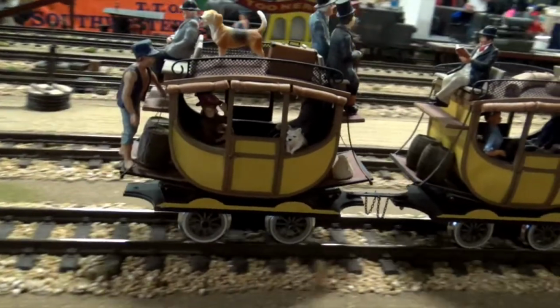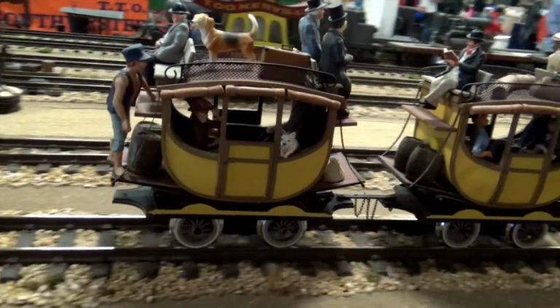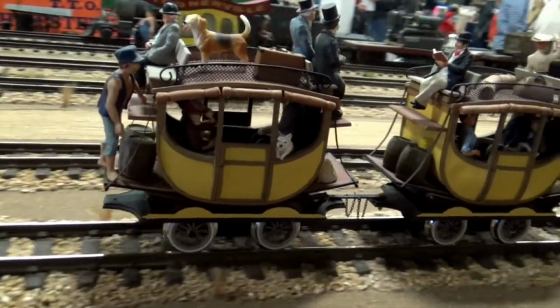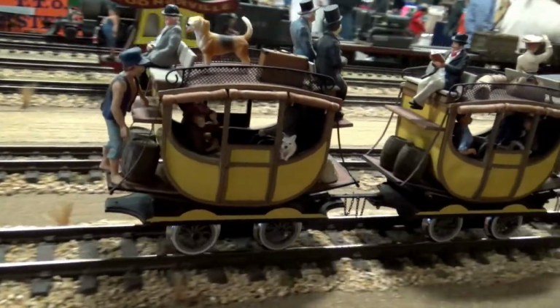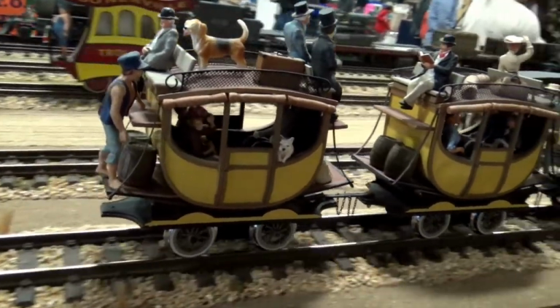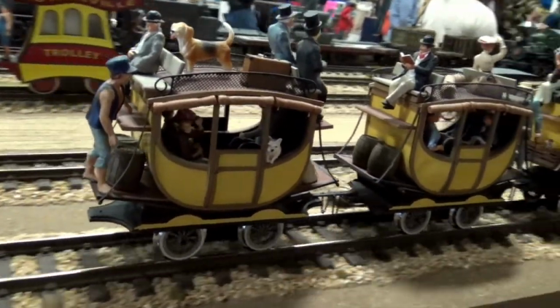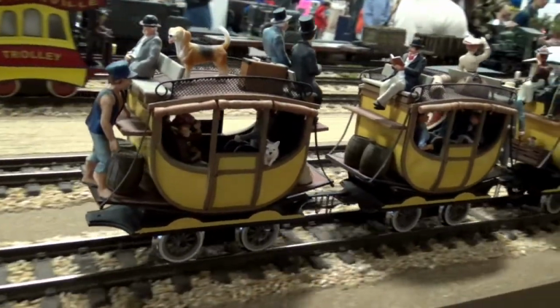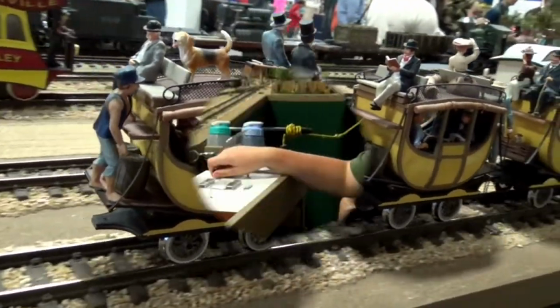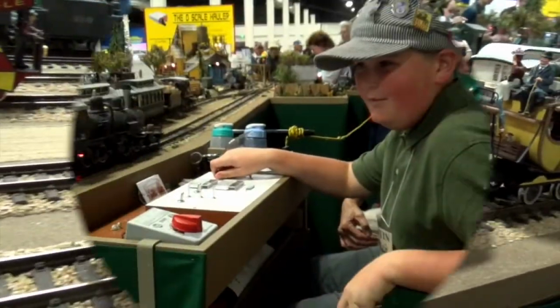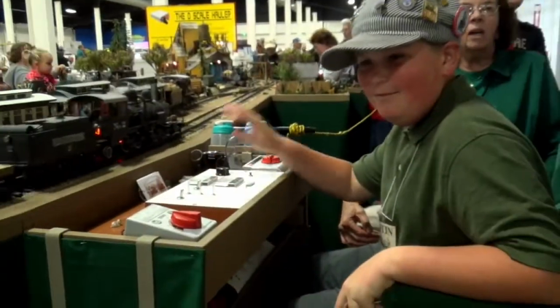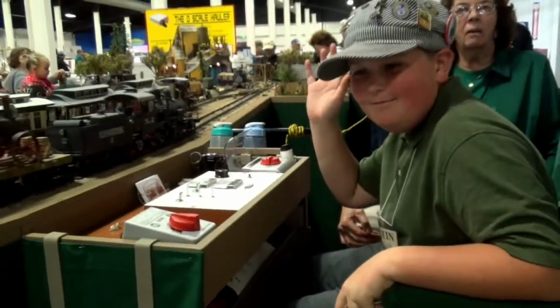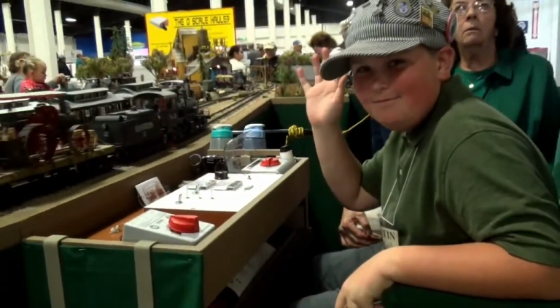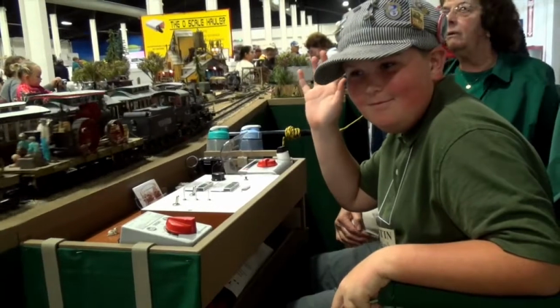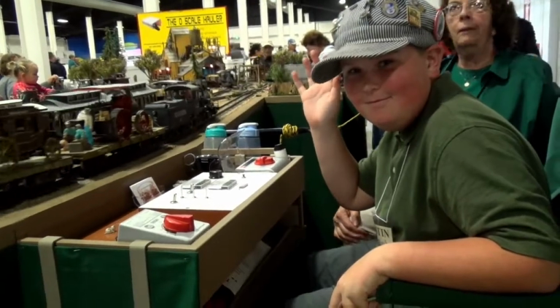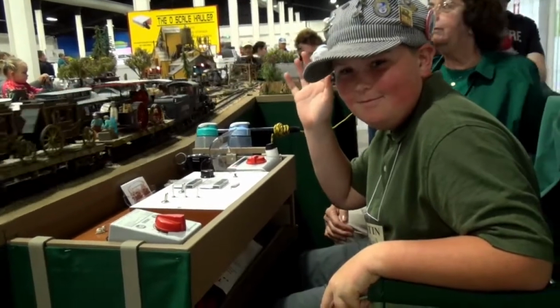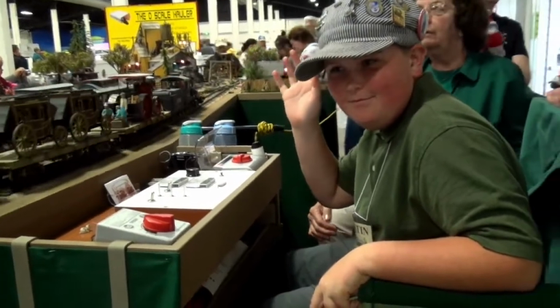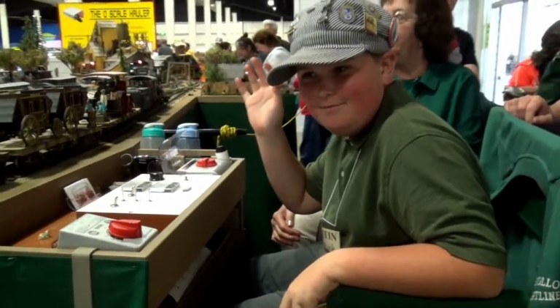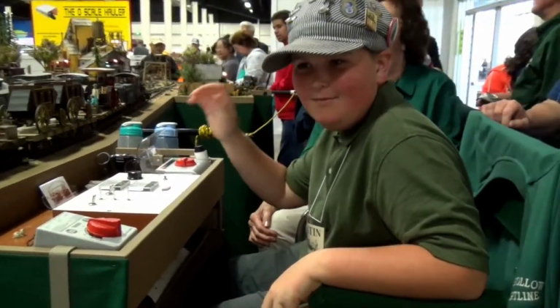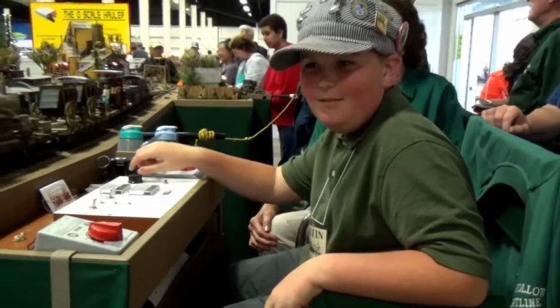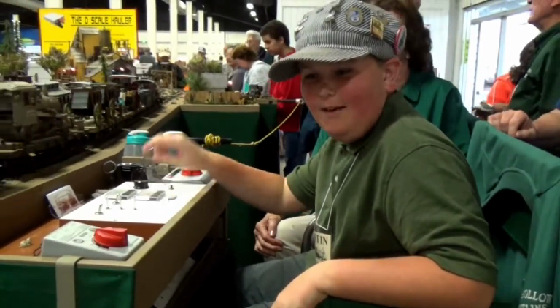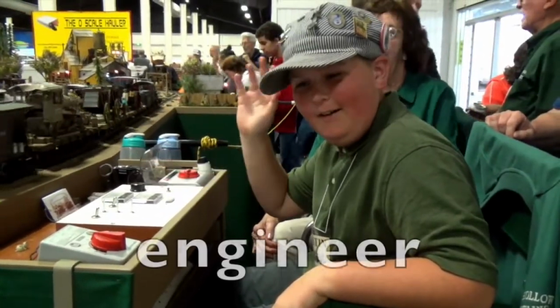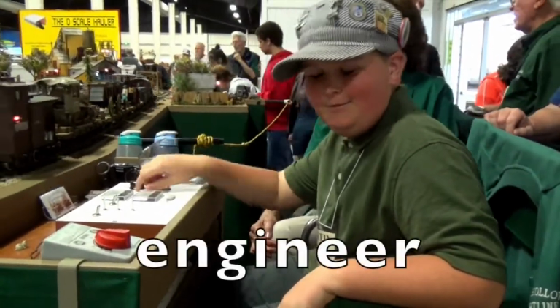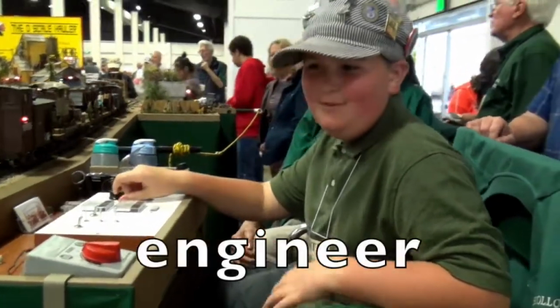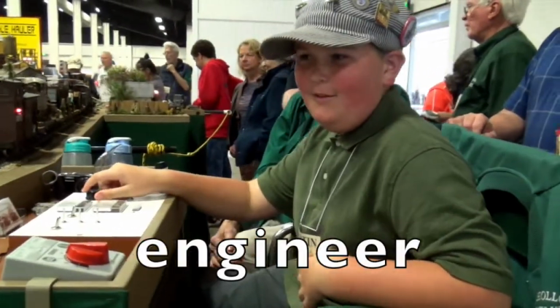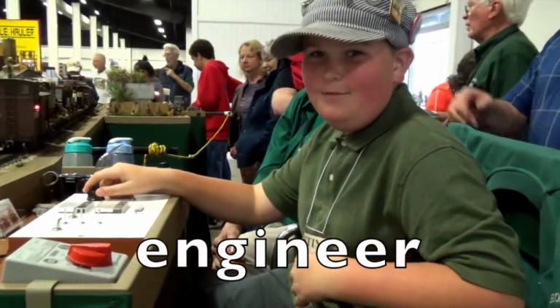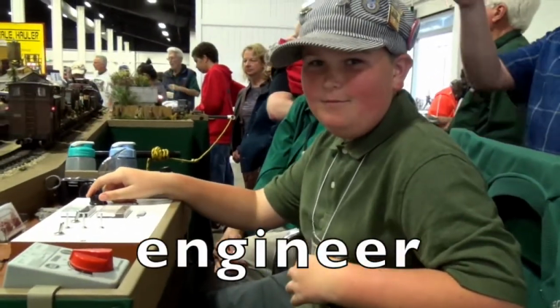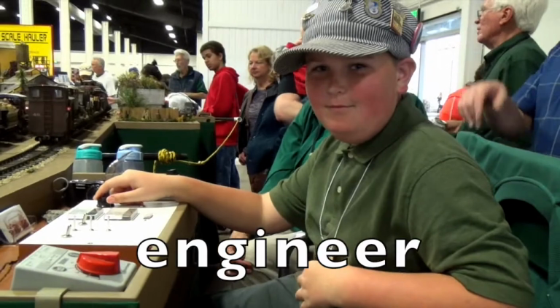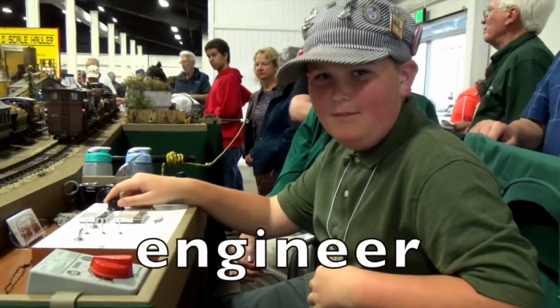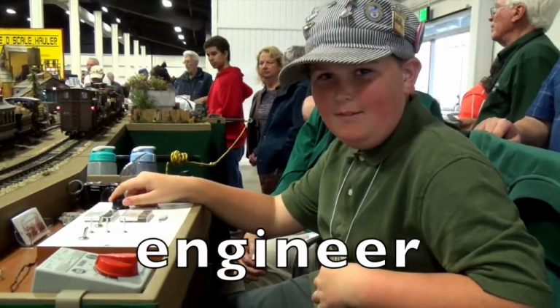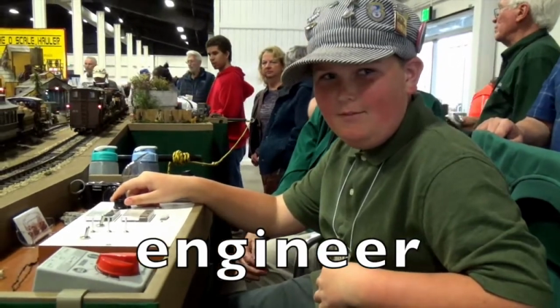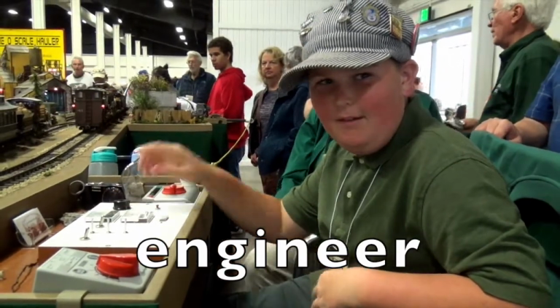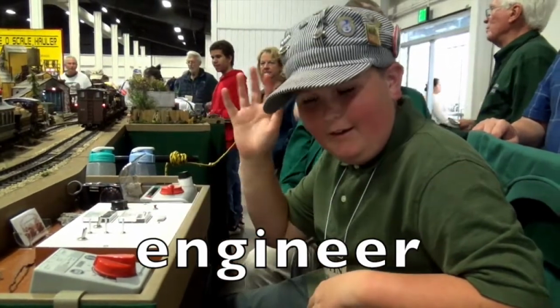And now I'm going to show you who's operating this train — he's the one running the trains! Say hi, Mr. Engineer! Hello! Say hi to the boys and girls all over the world! Hello!